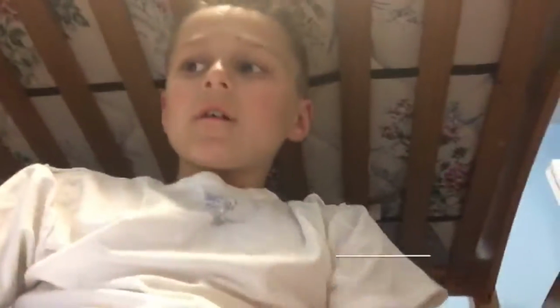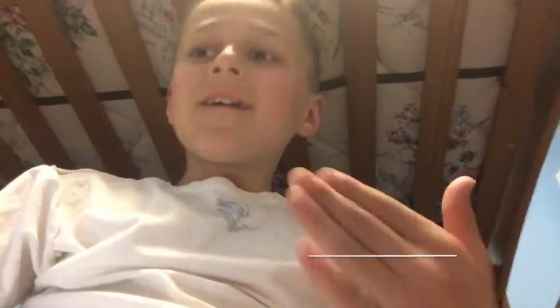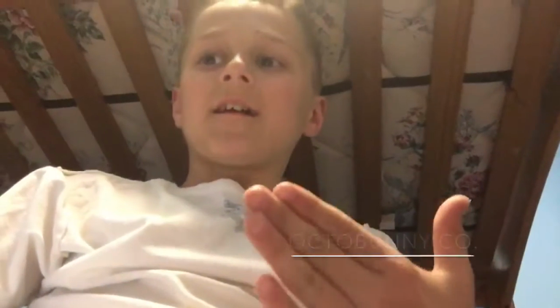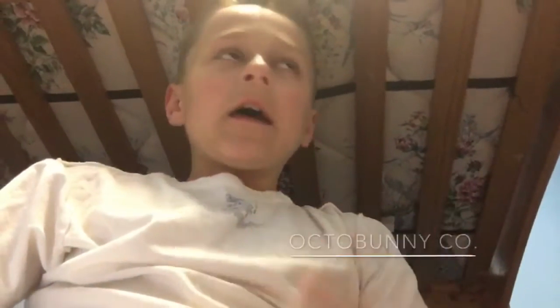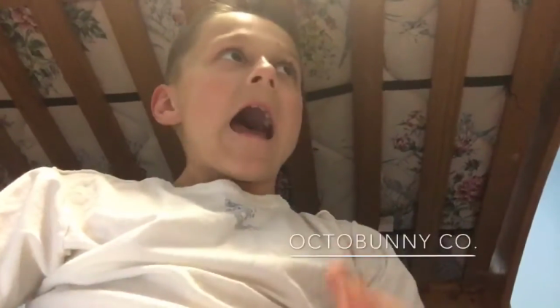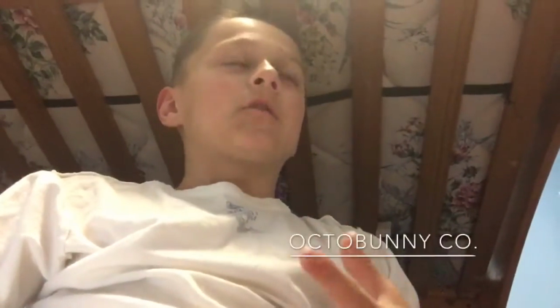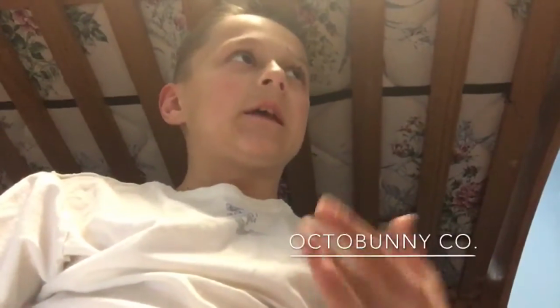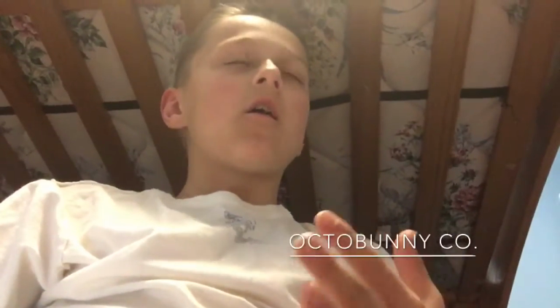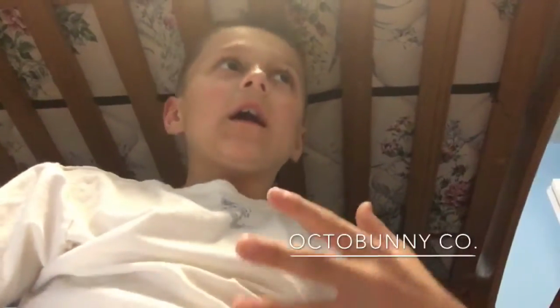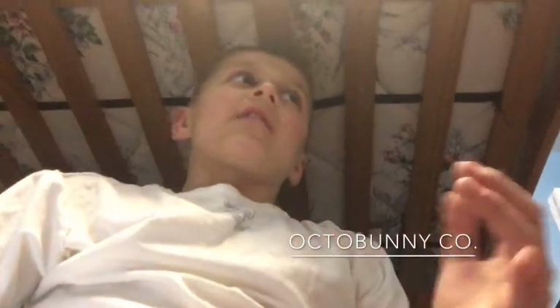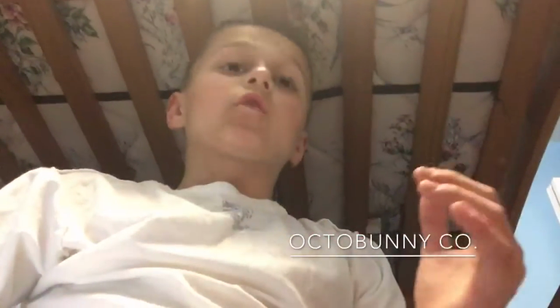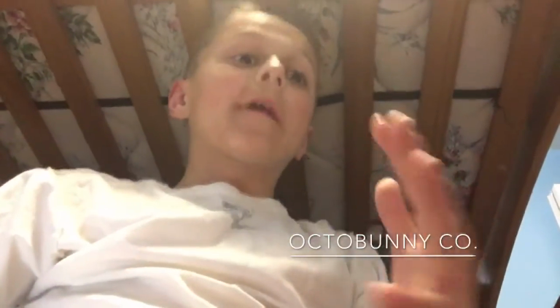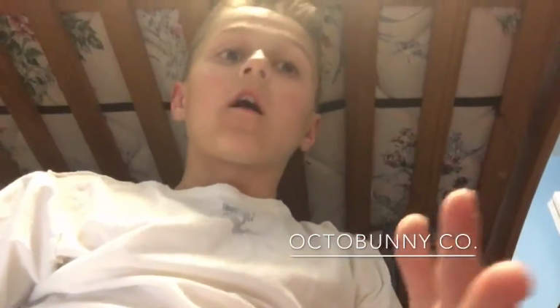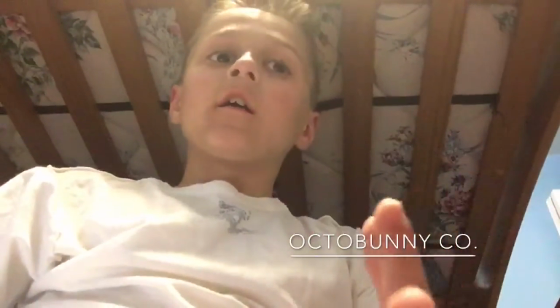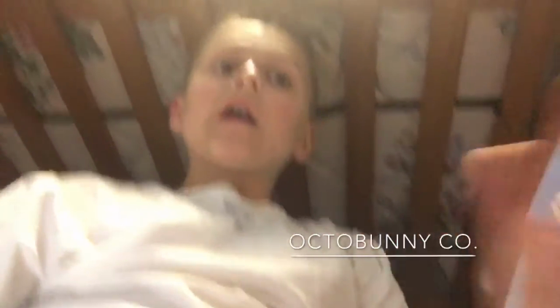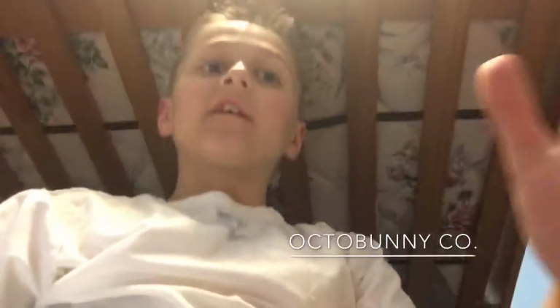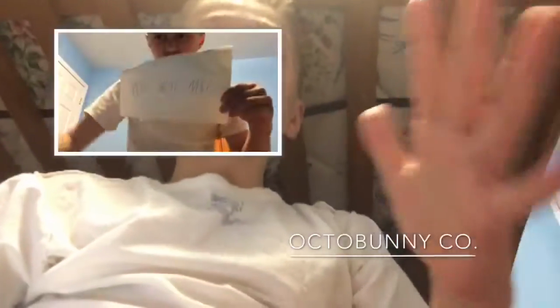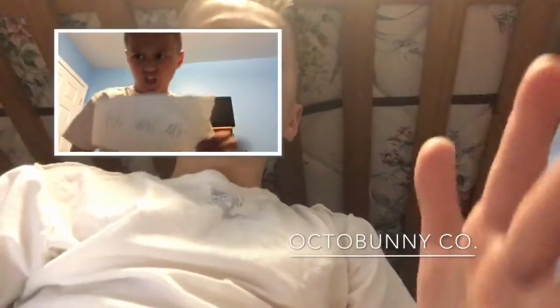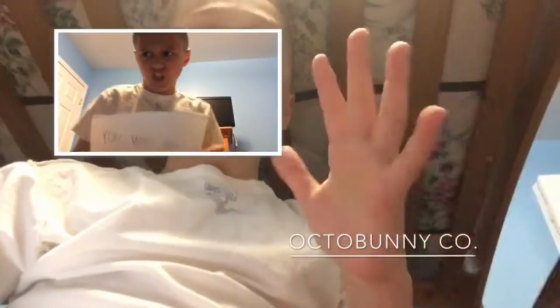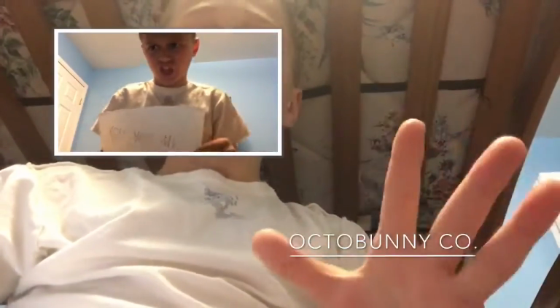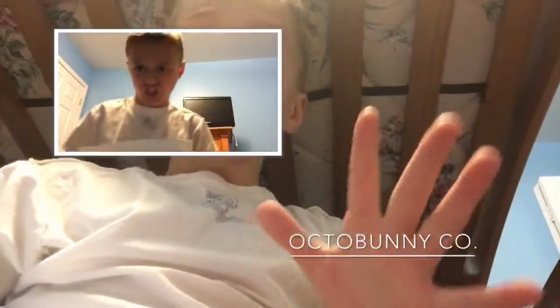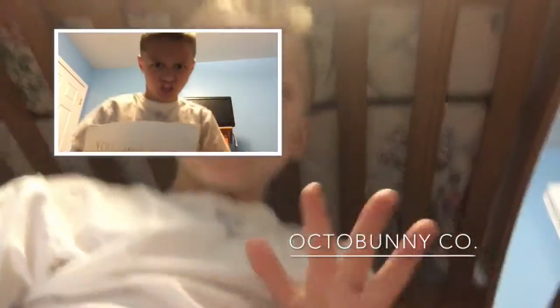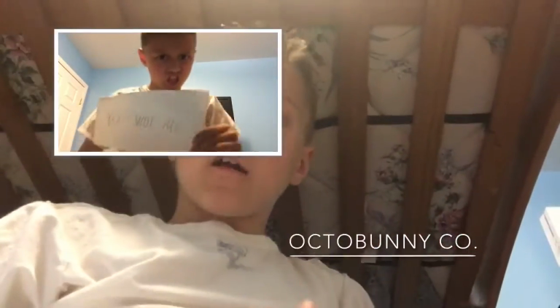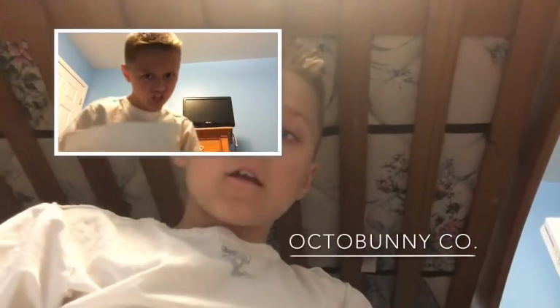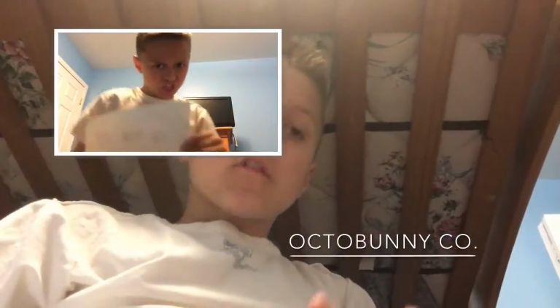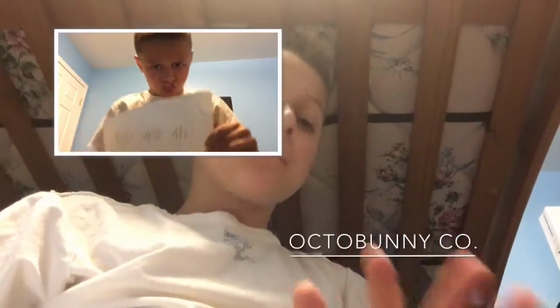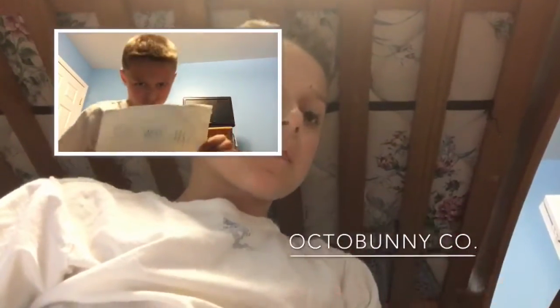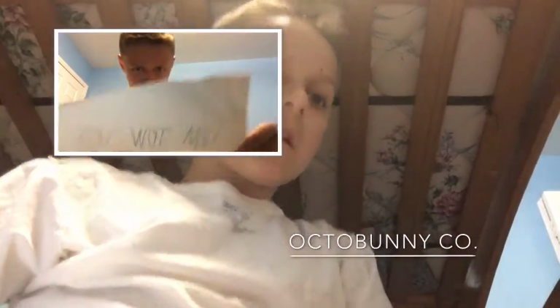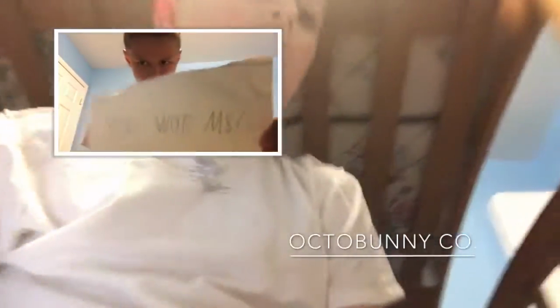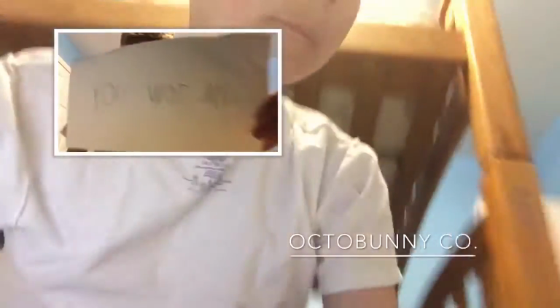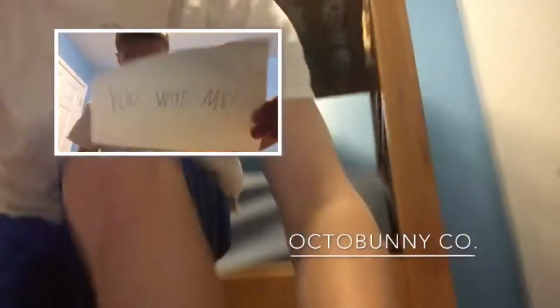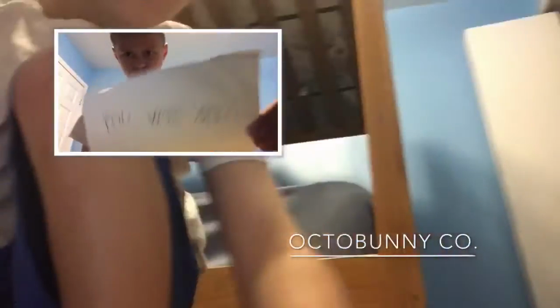Us here at Octobunny Co. have worked really hard on these cool designs for the Pugs. So here, I'm going to show you some.